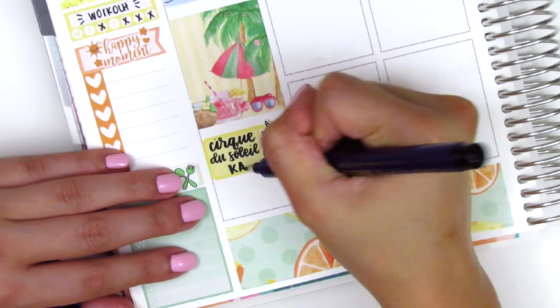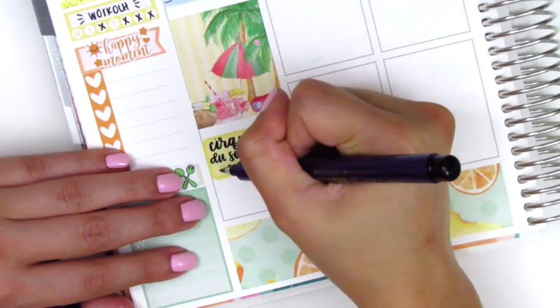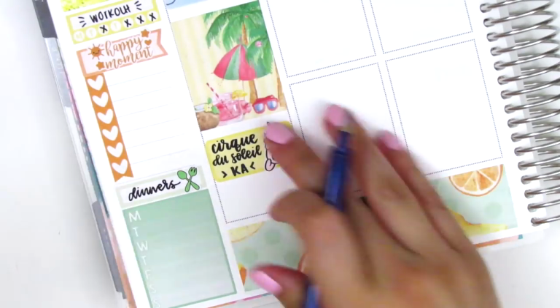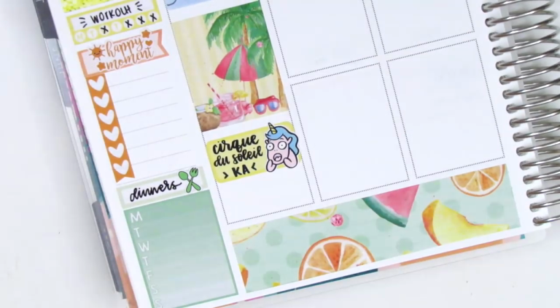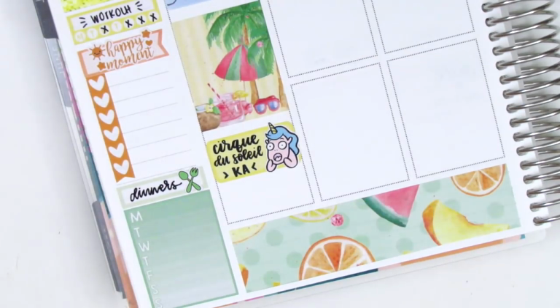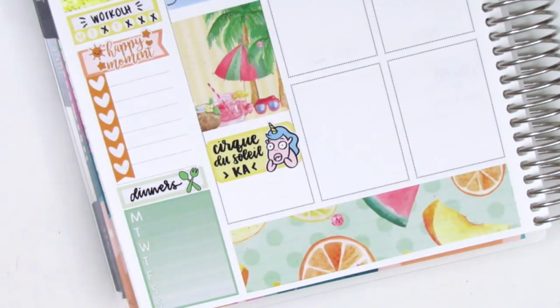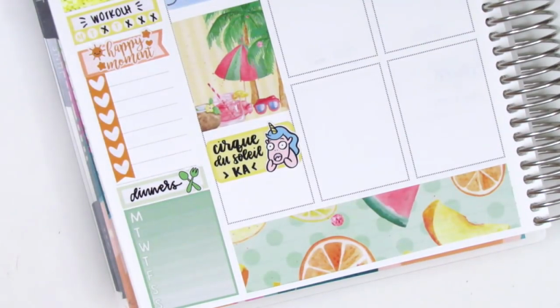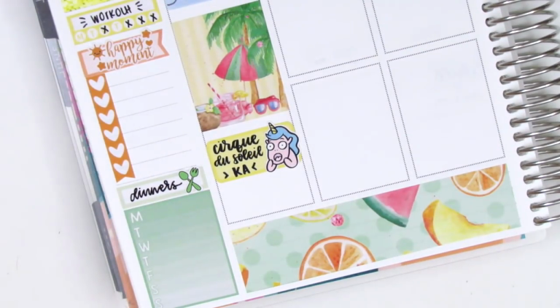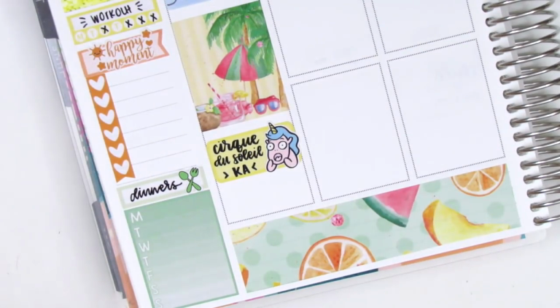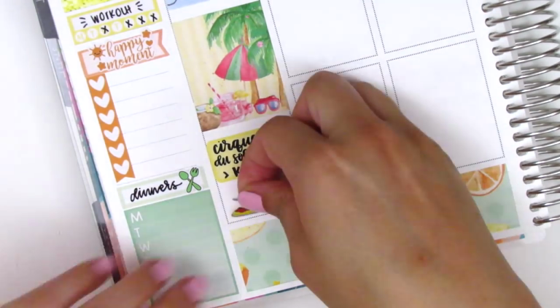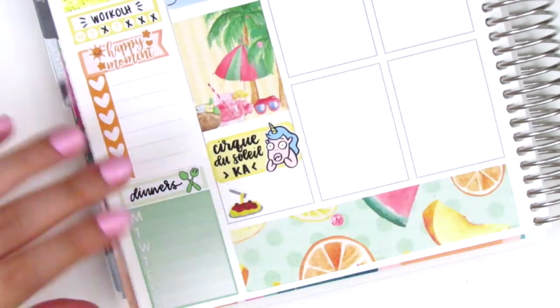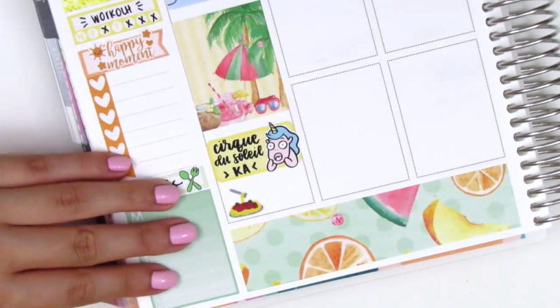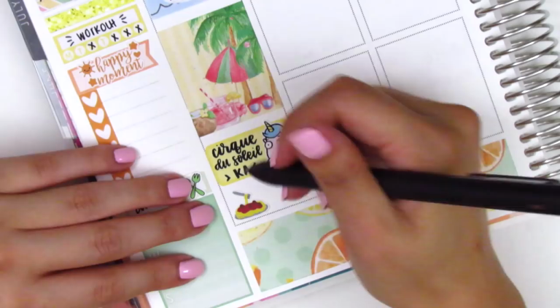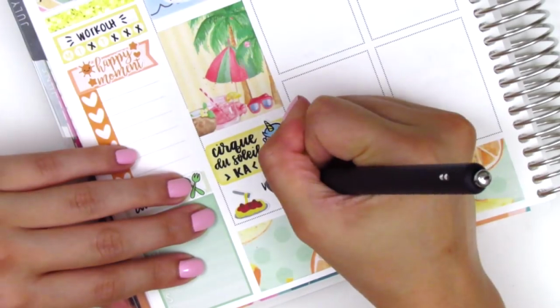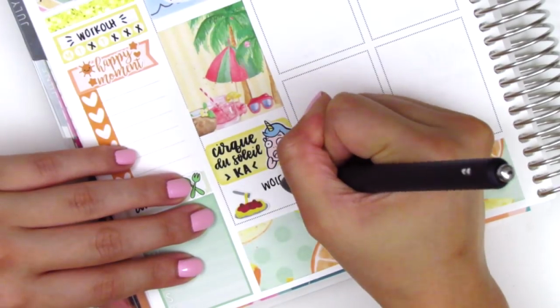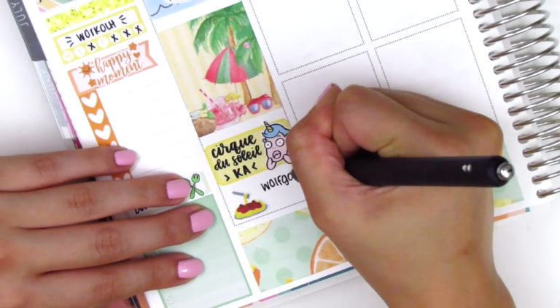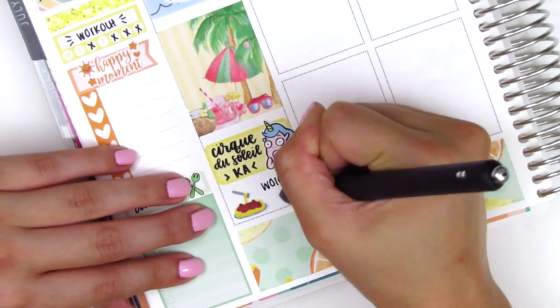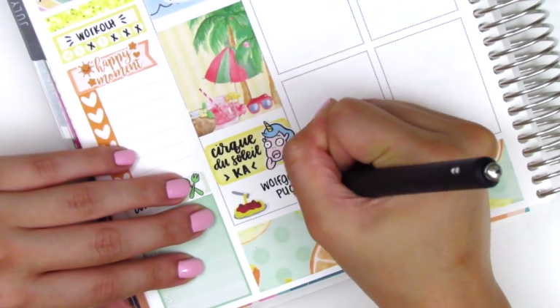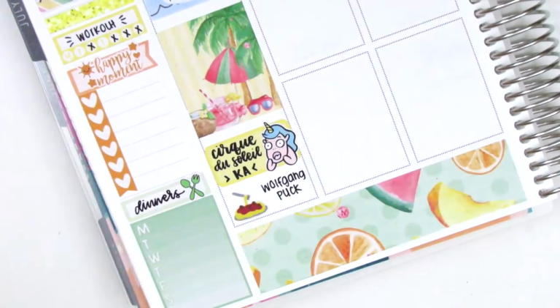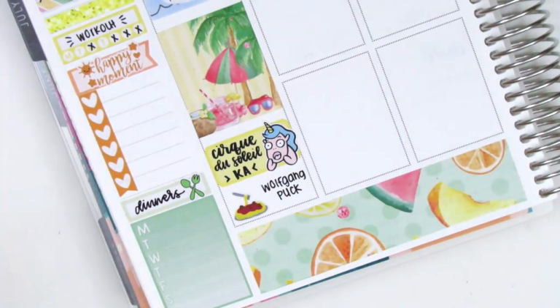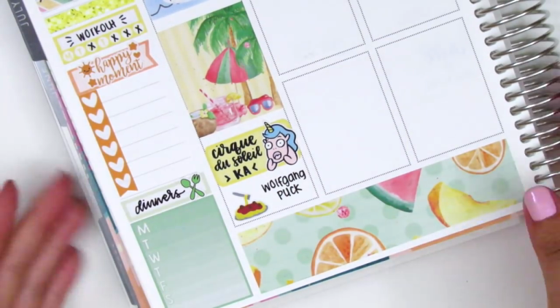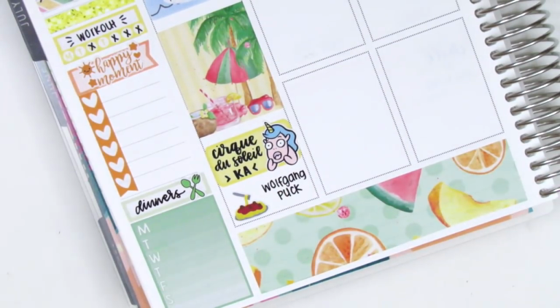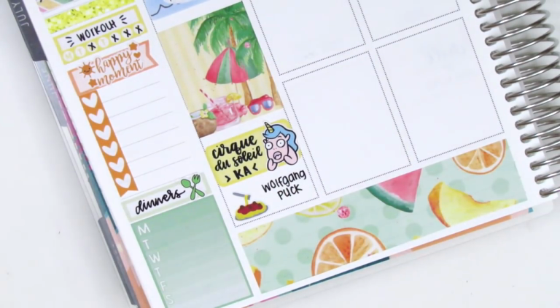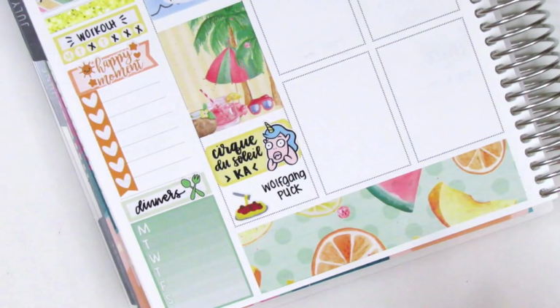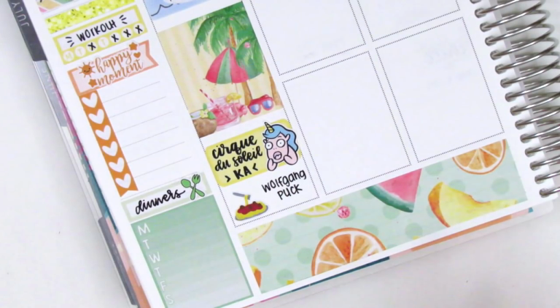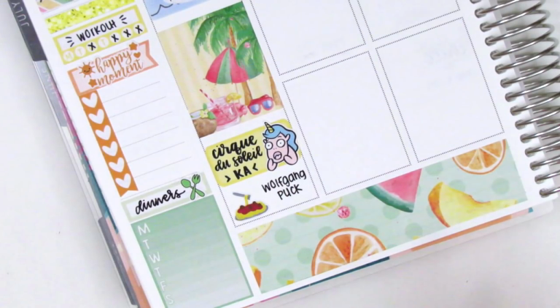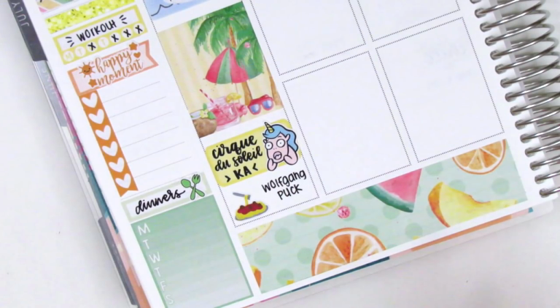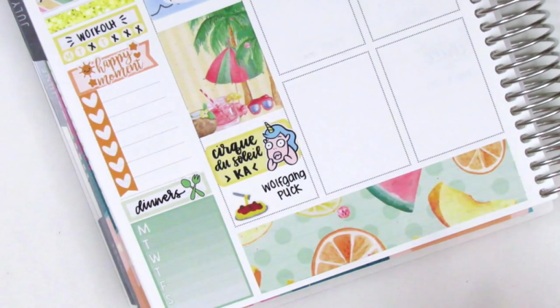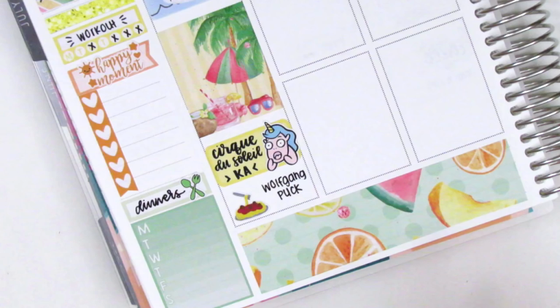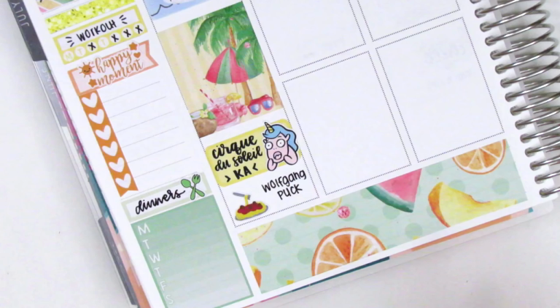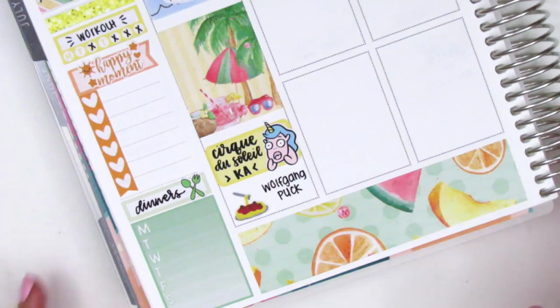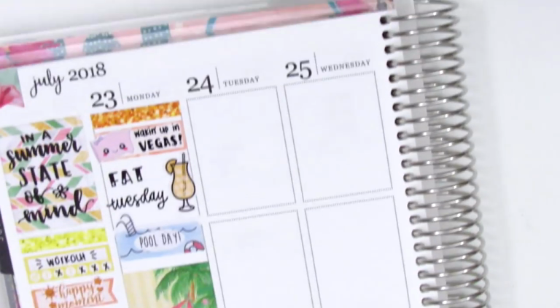After the show, we went and got dinner at Wolfgang Puck, so I put down a spaghetti sticker from Plans with Vinesse because I did have pasta, and that was pretty much it for the night. So I moved on to Tuesday.